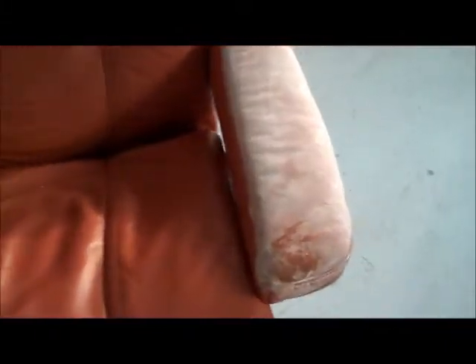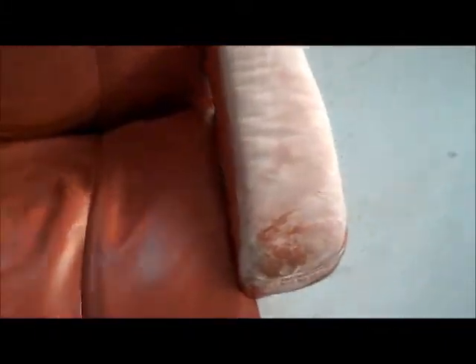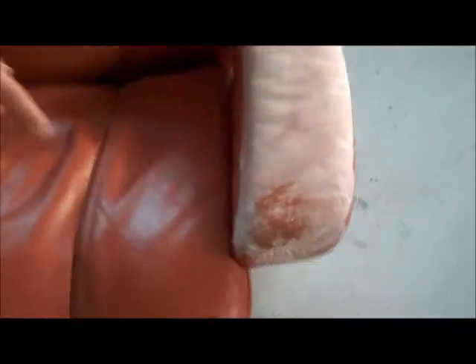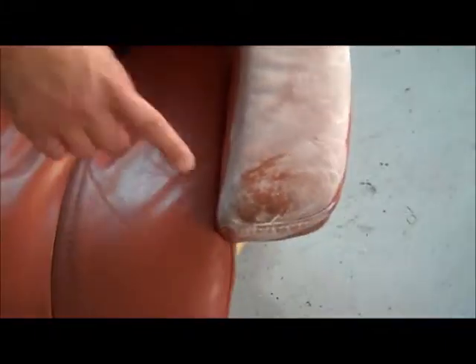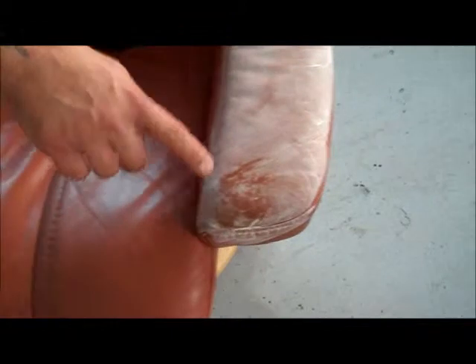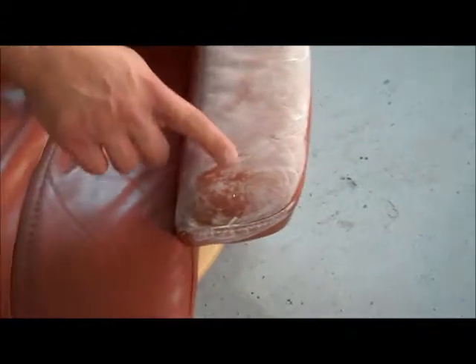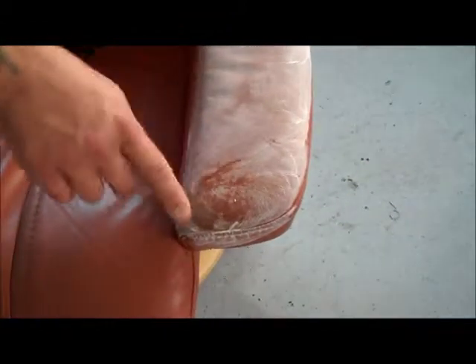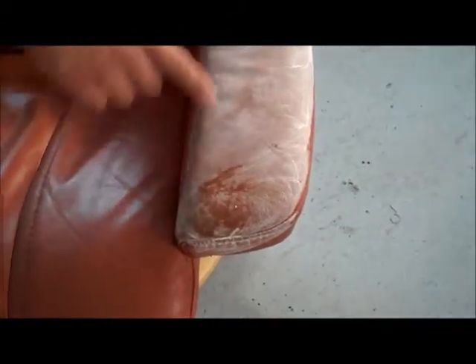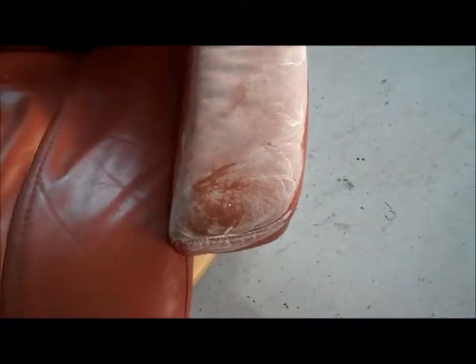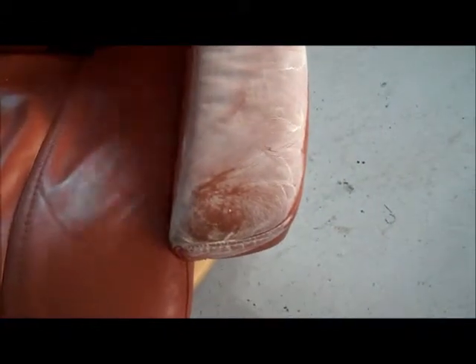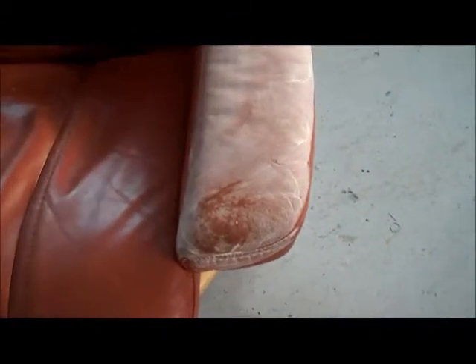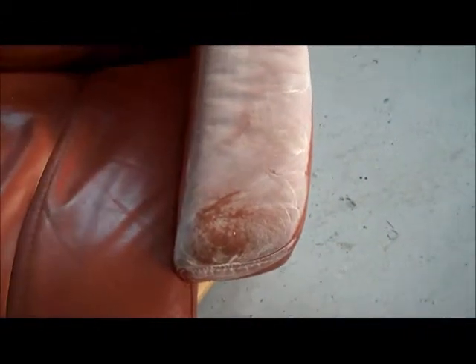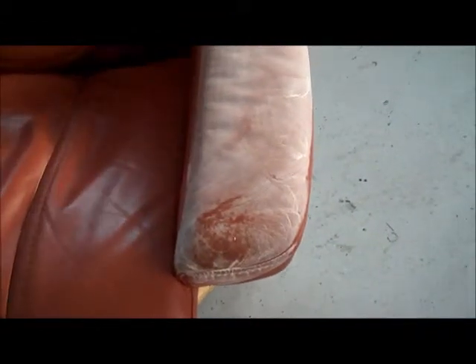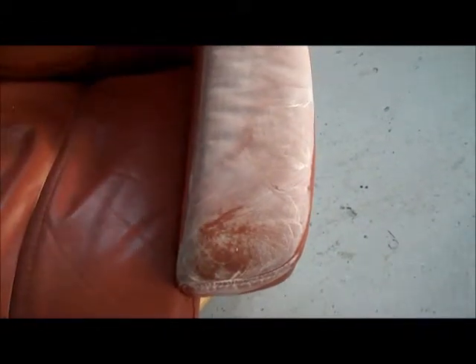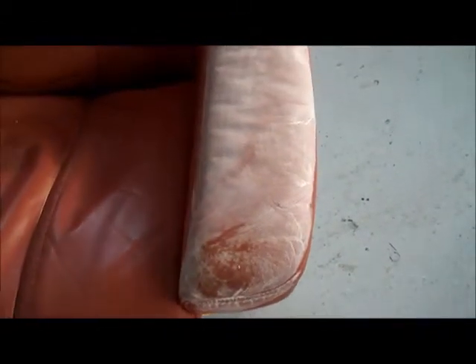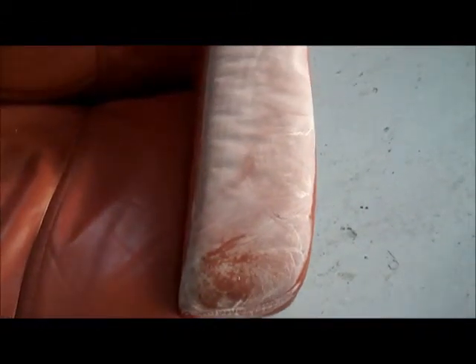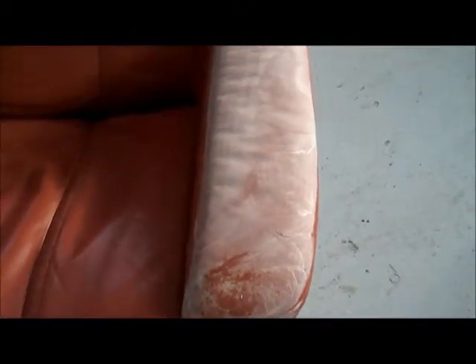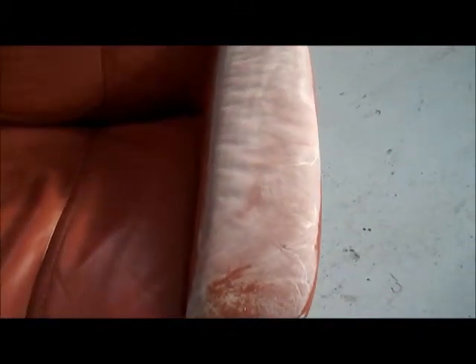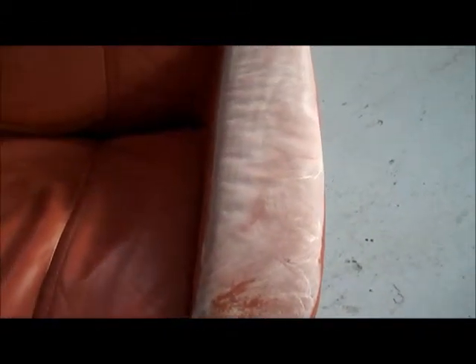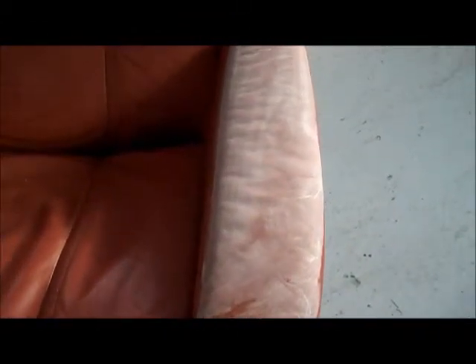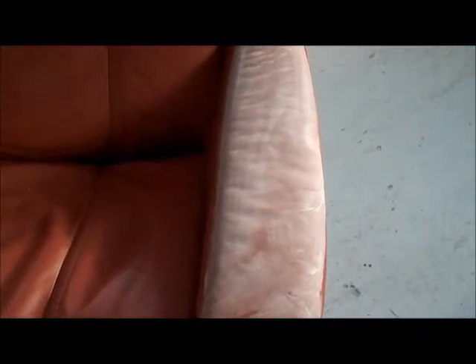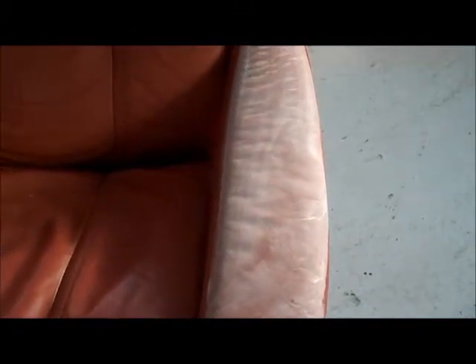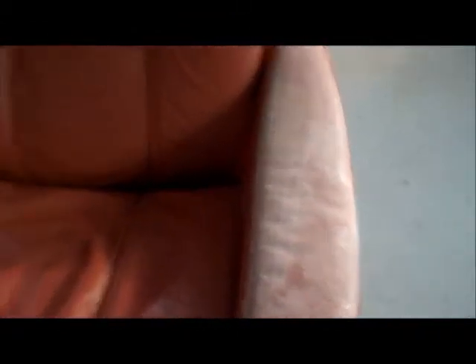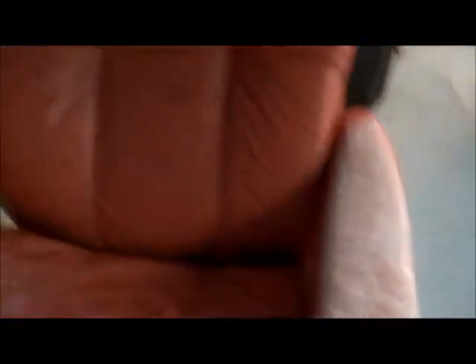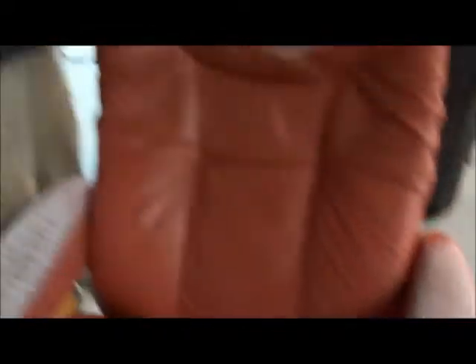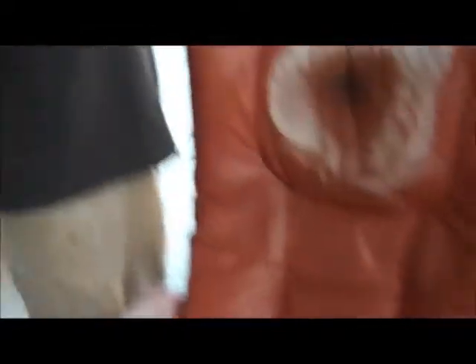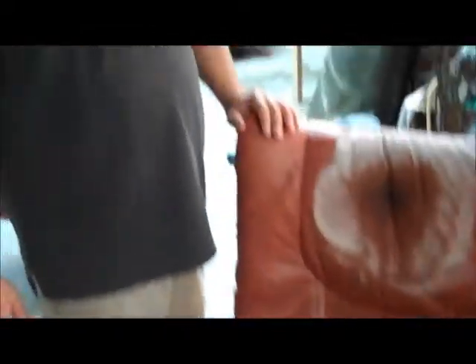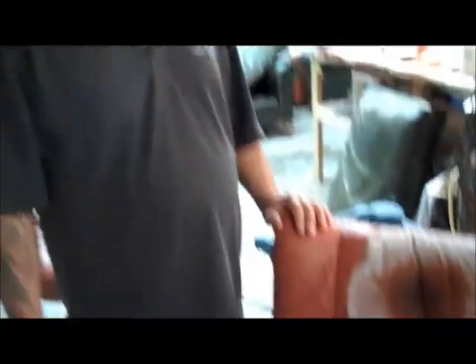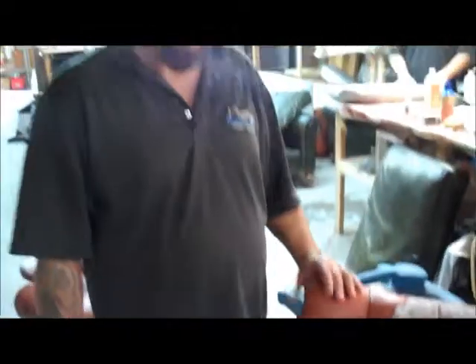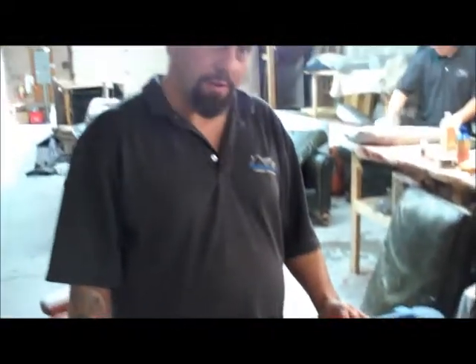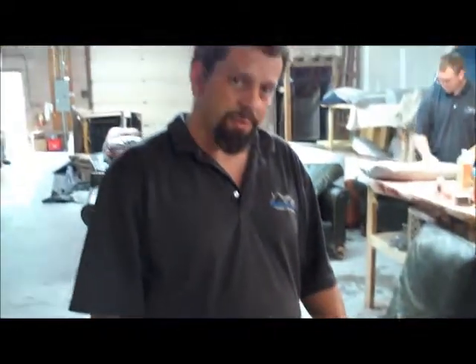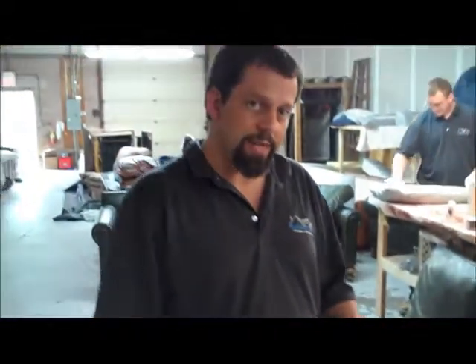Same through here, as you can see how it is all coming out. So one more treatment on the arms and then we will be ready to start prepping it and getting it ready for the dyes.